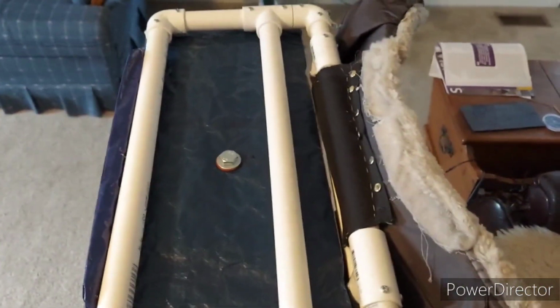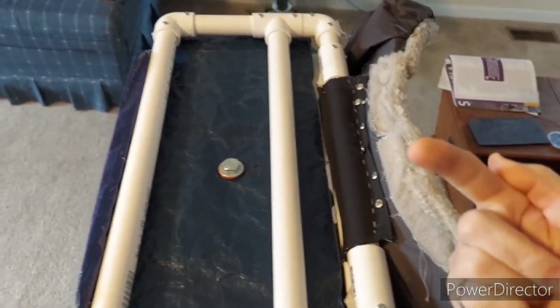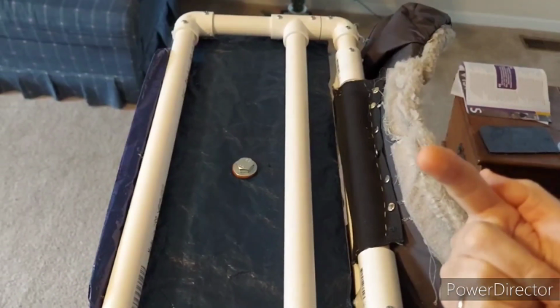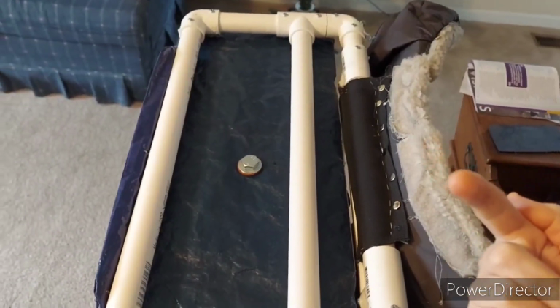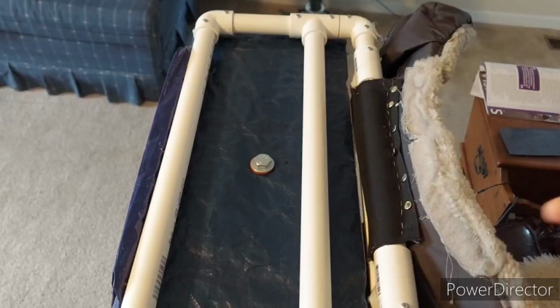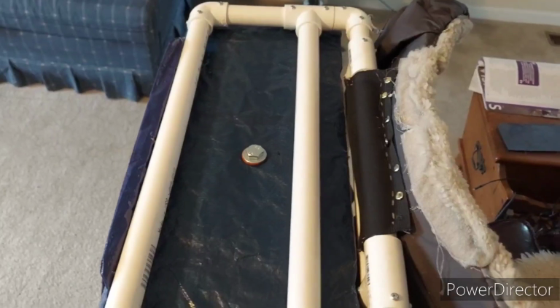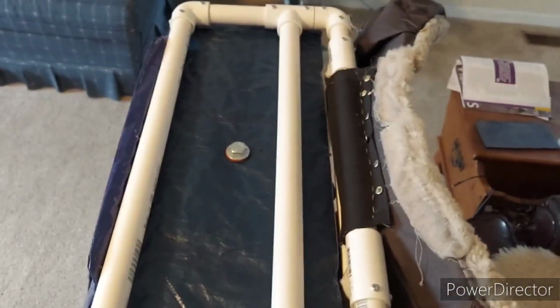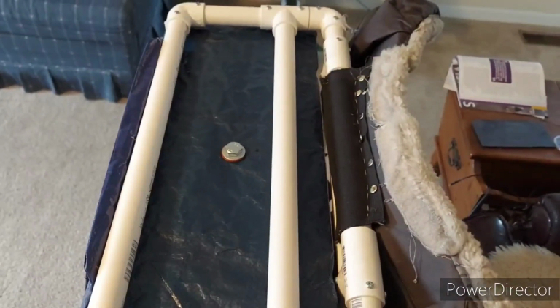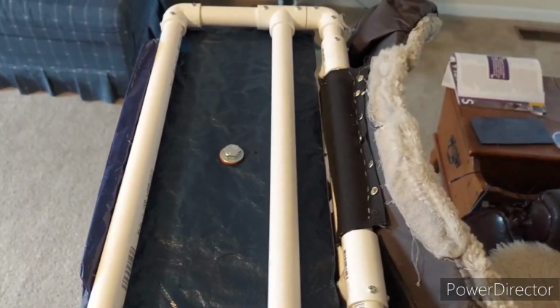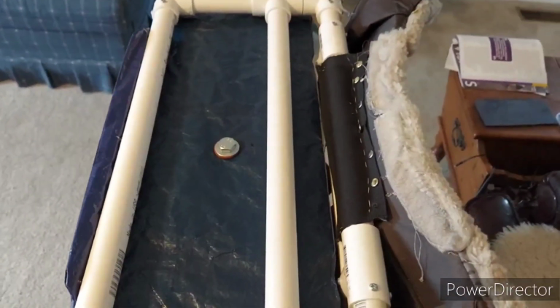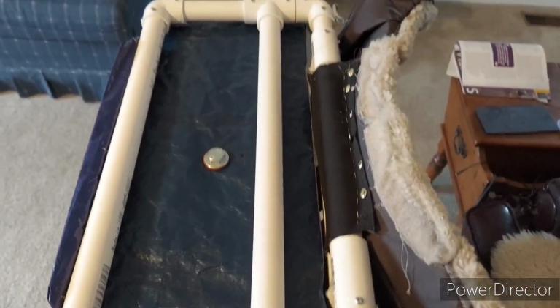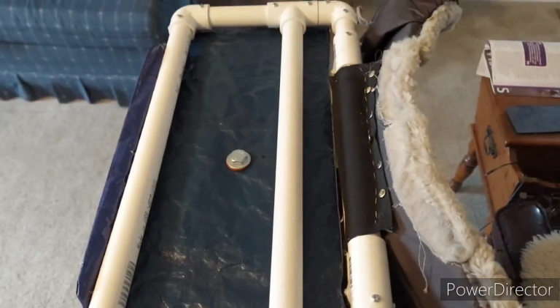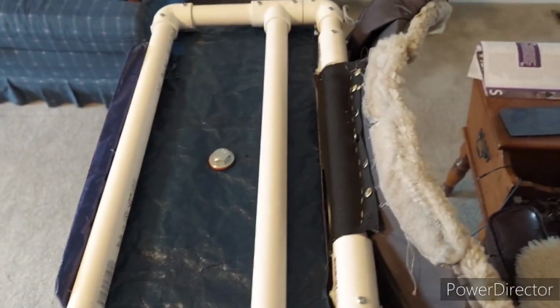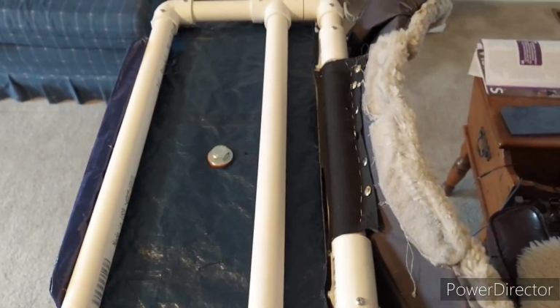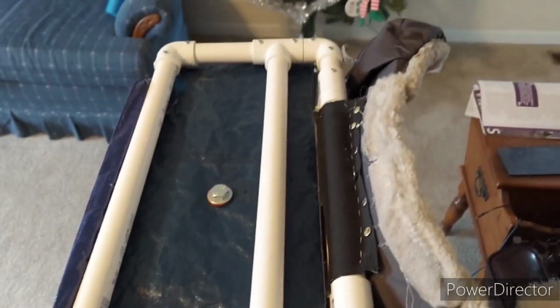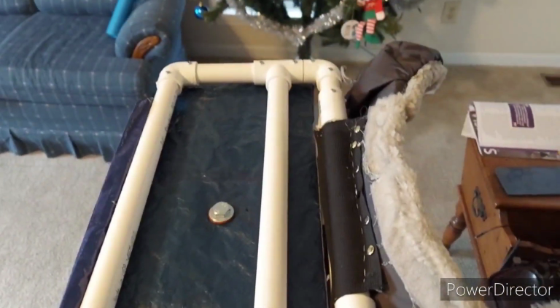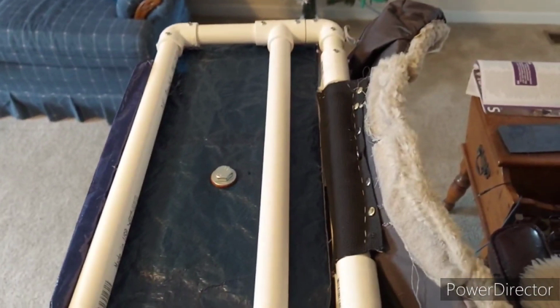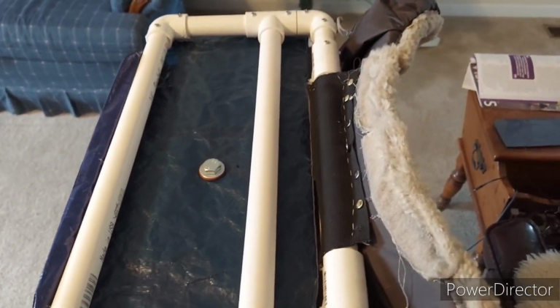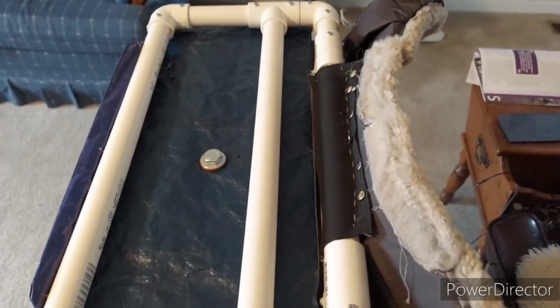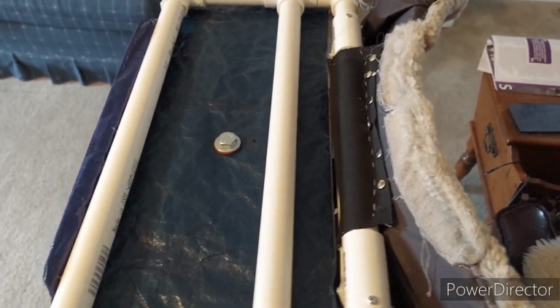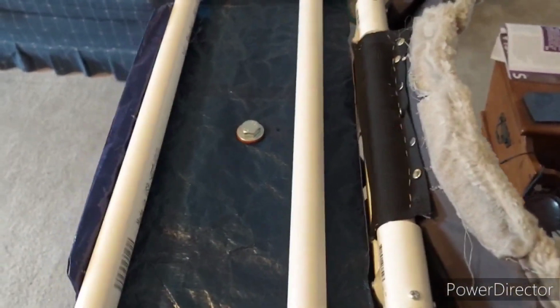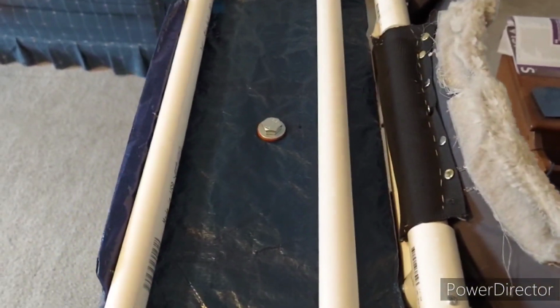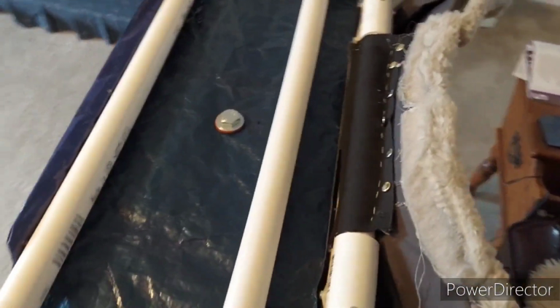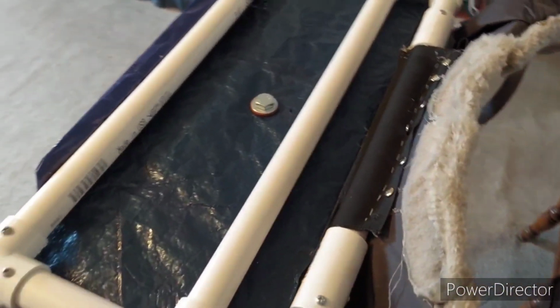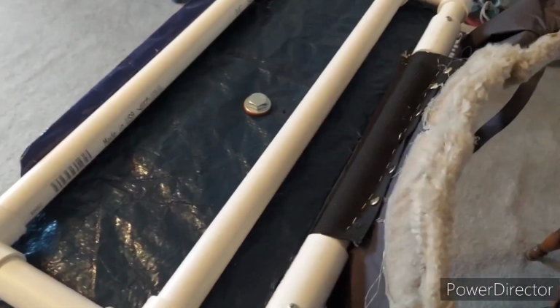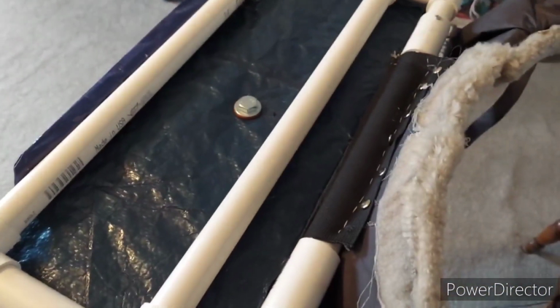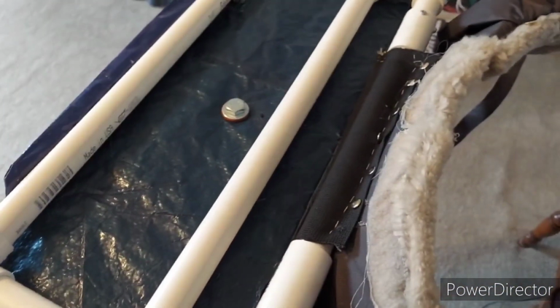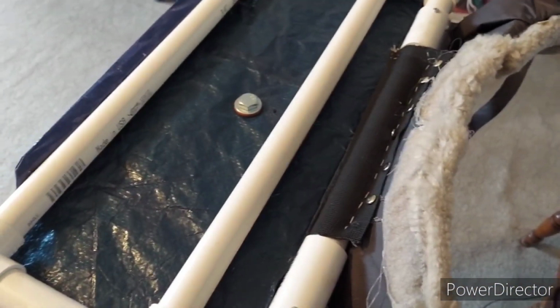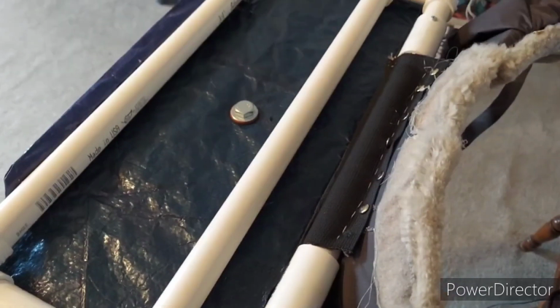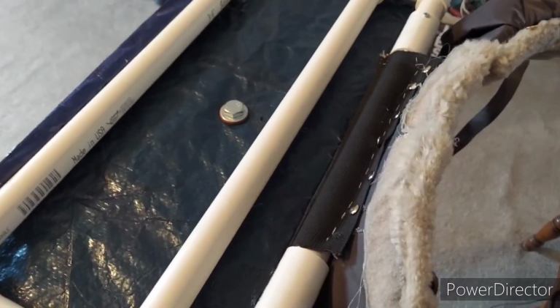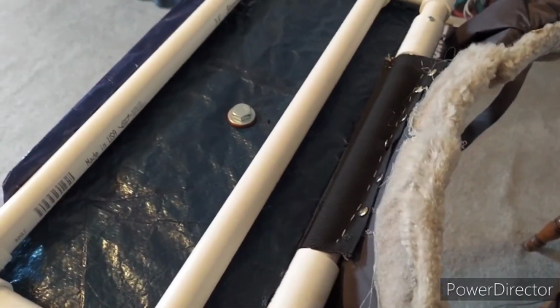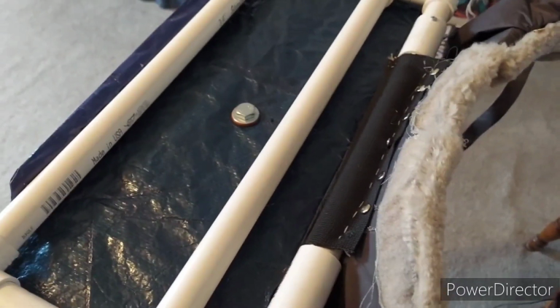If what I come up with works, I'll let you know. I just wanted to let you know that the way I attached the waist belt looks like it's not going to work with this size rivets.